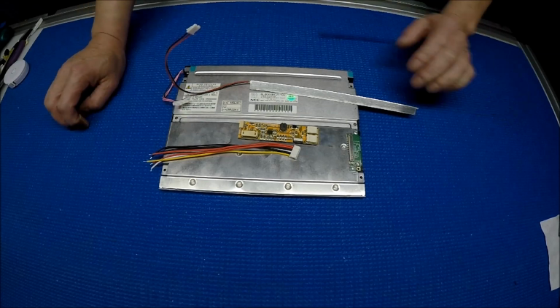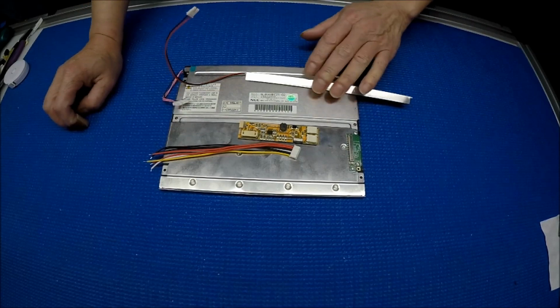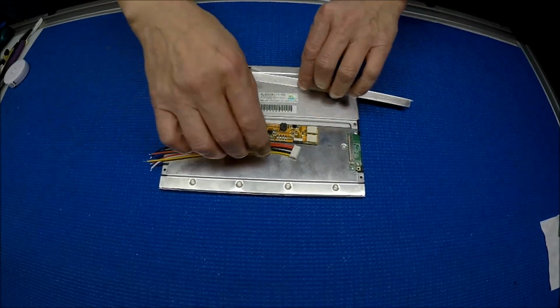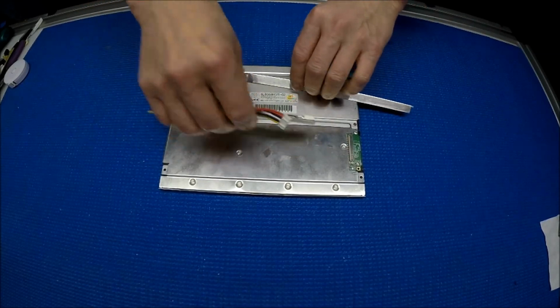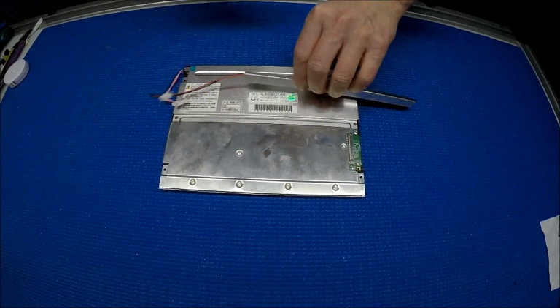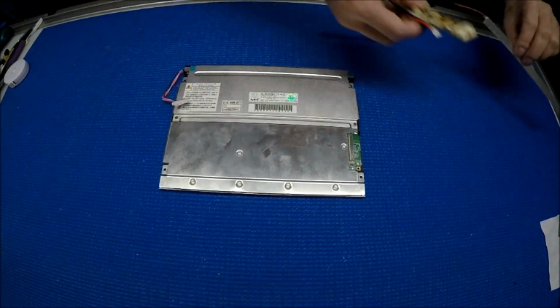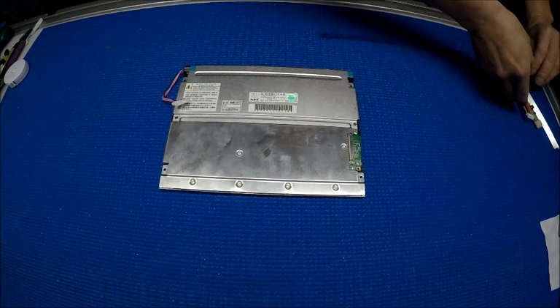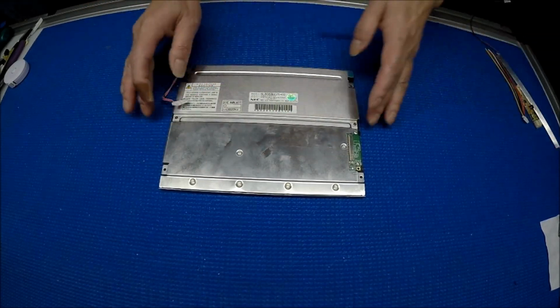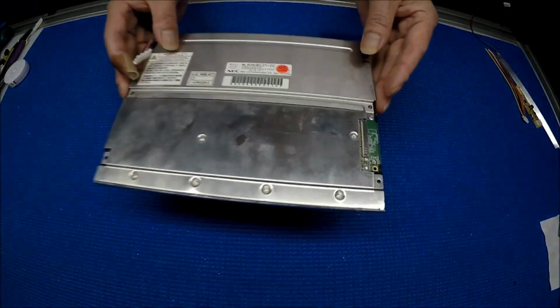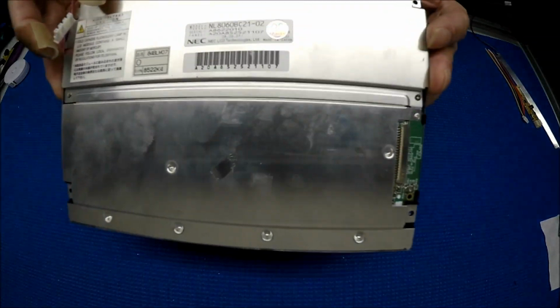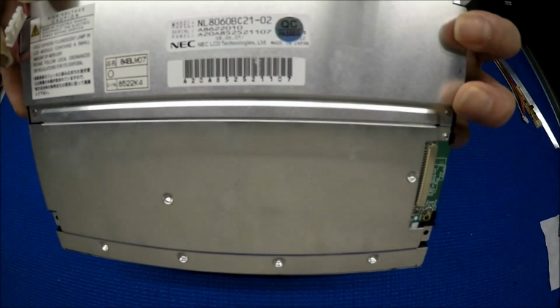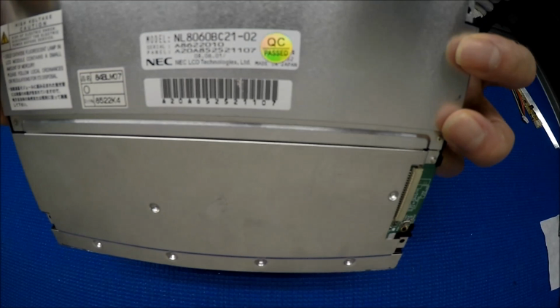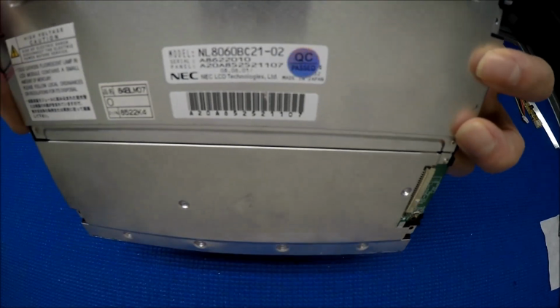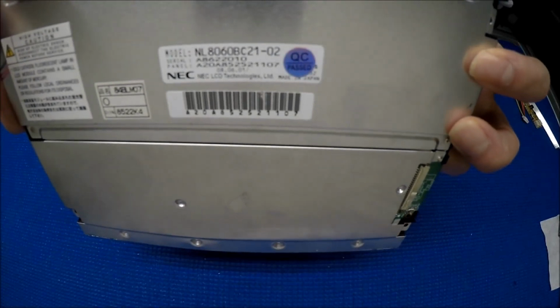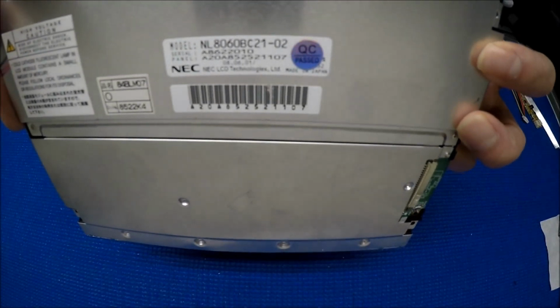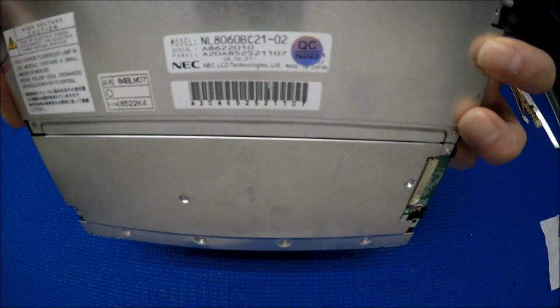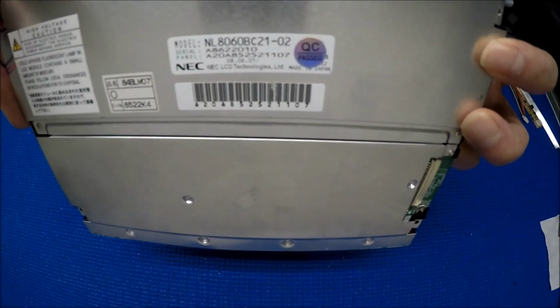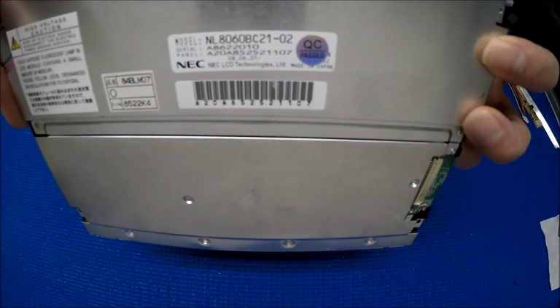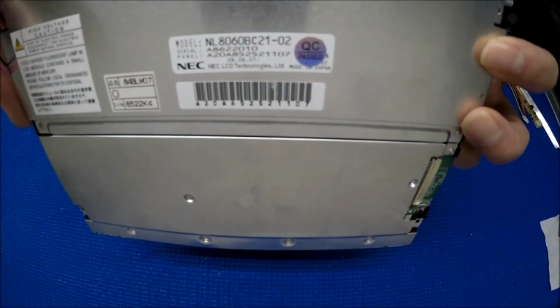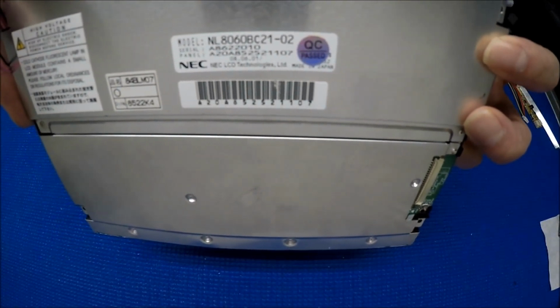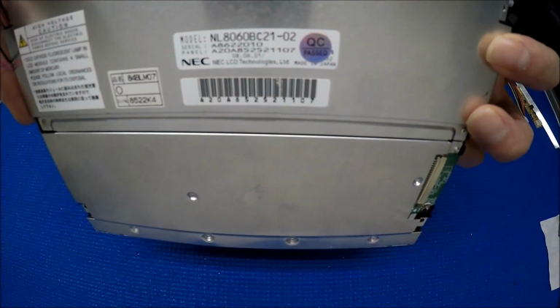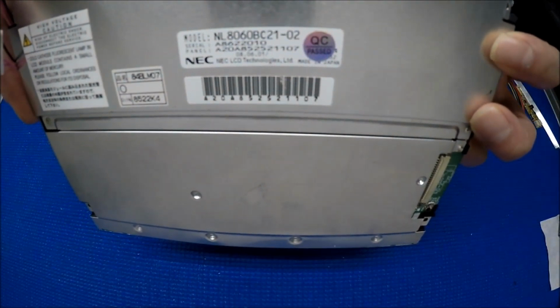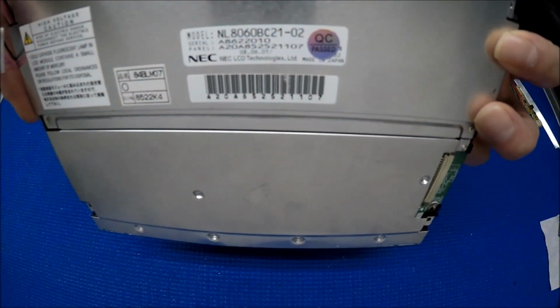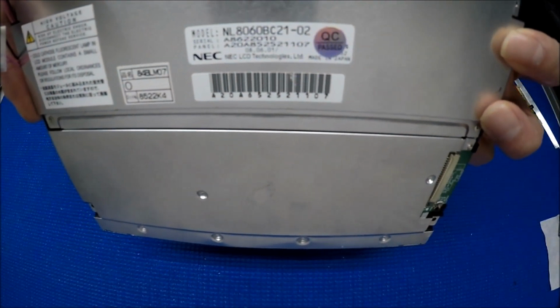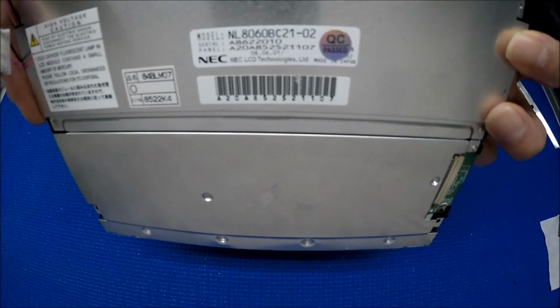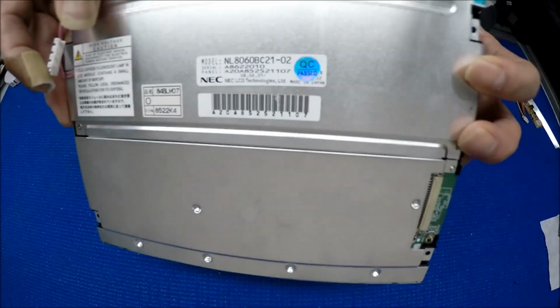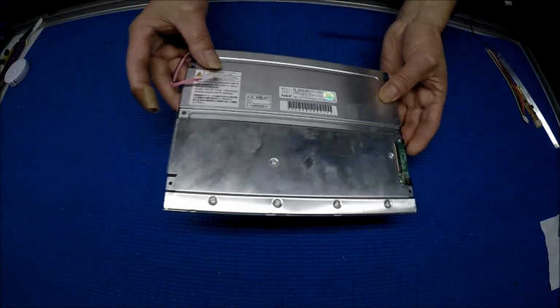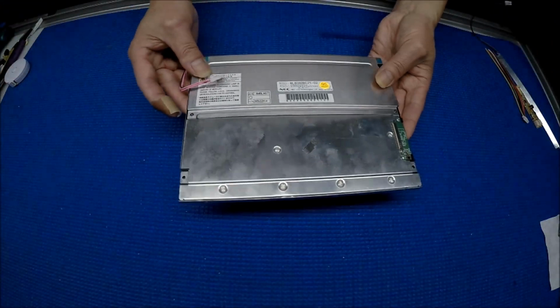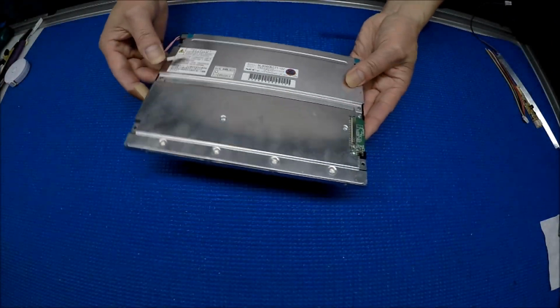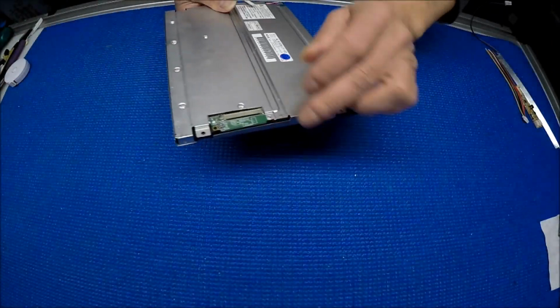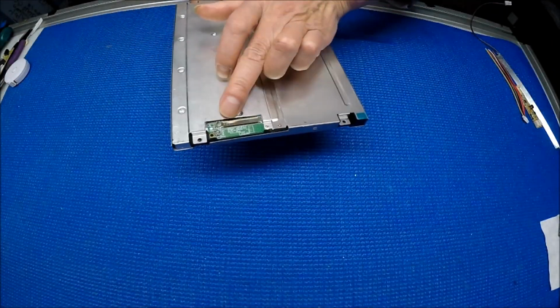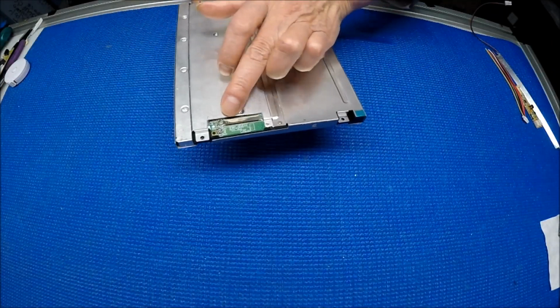This is the 8.4 inch. Let's take a look at the screen from our setup side first. The part number is NL8060BC21-02. It's an 8.4 inch display with the LVDS interface.